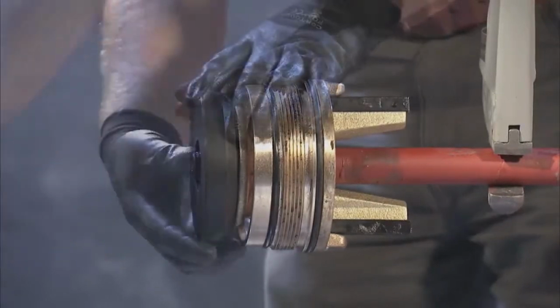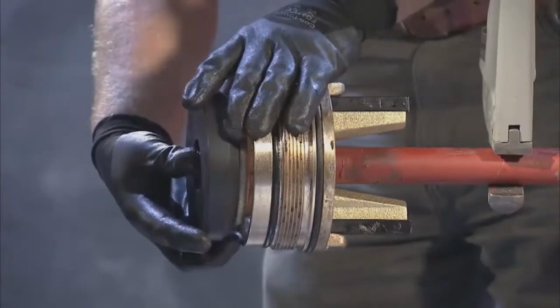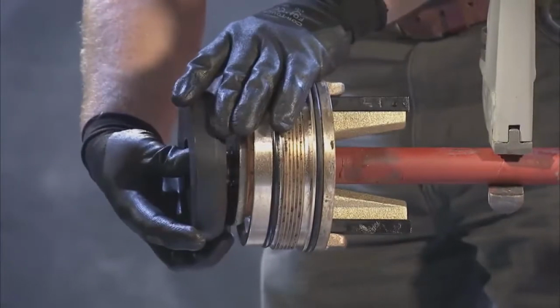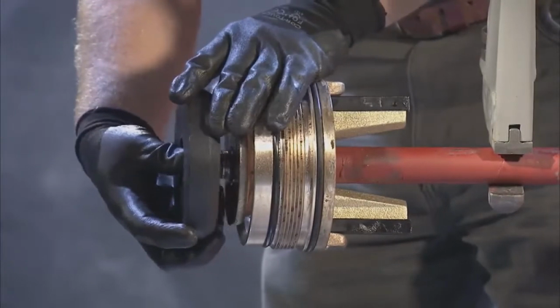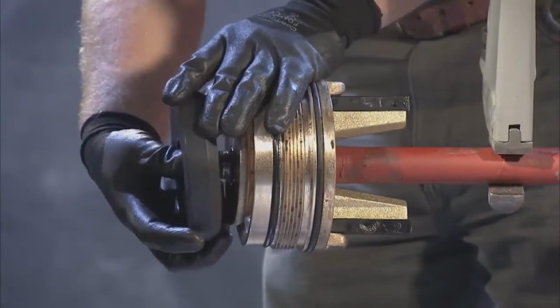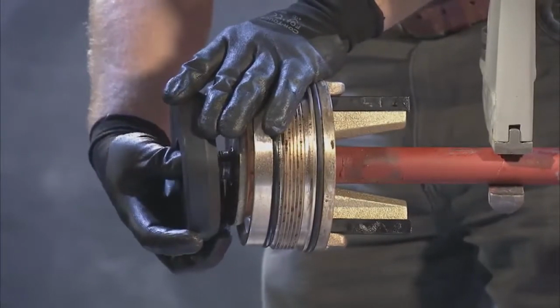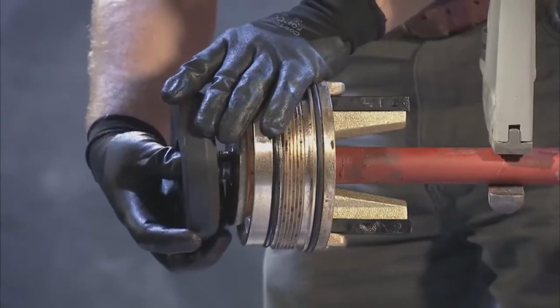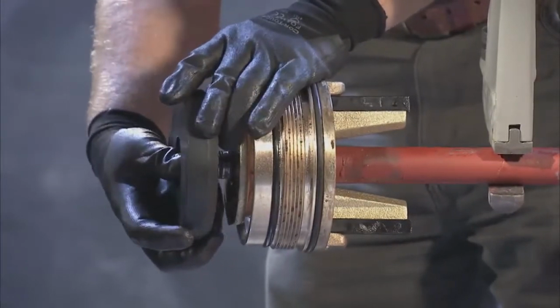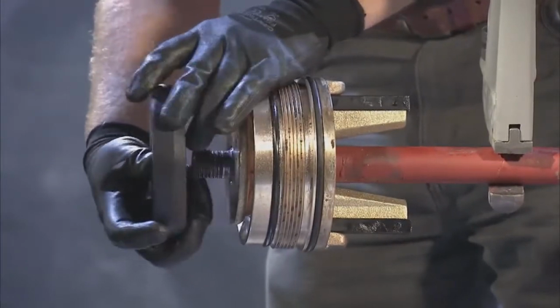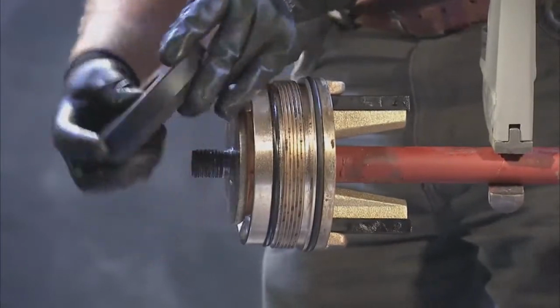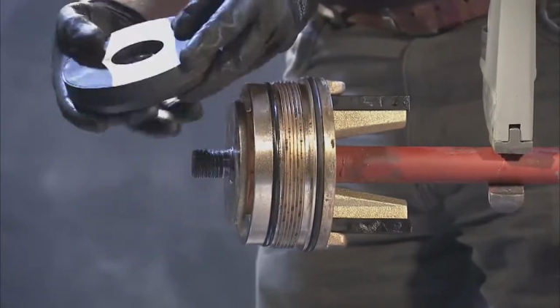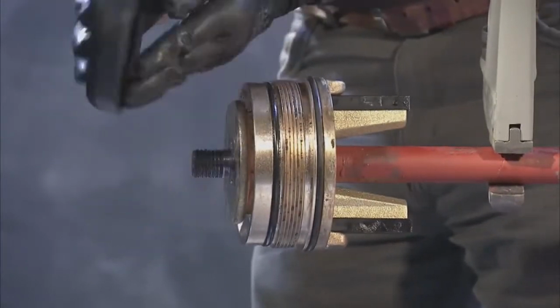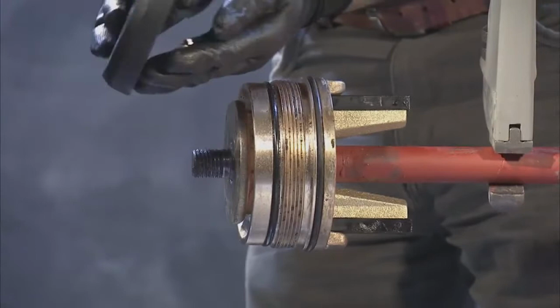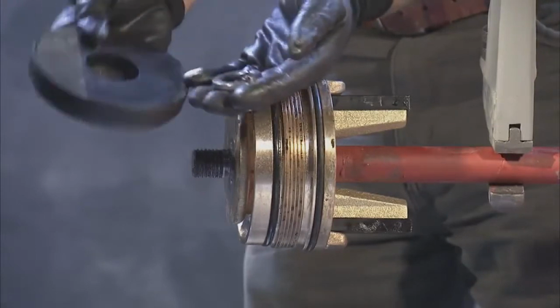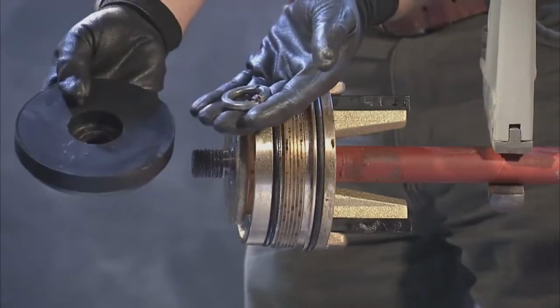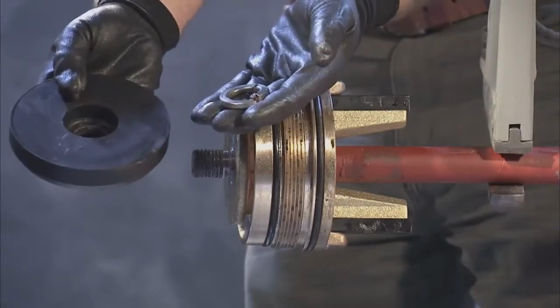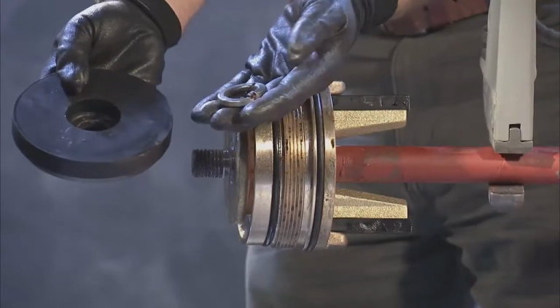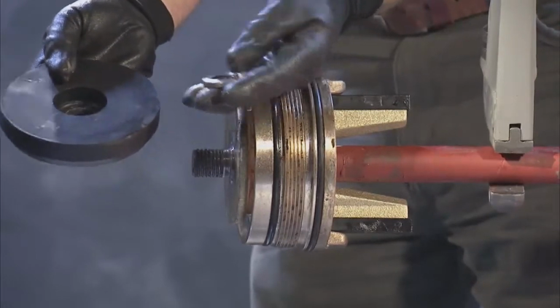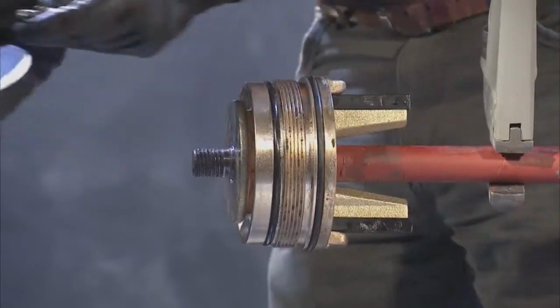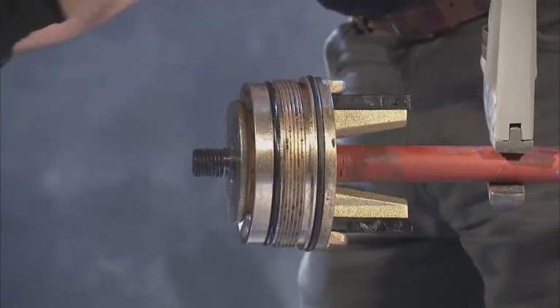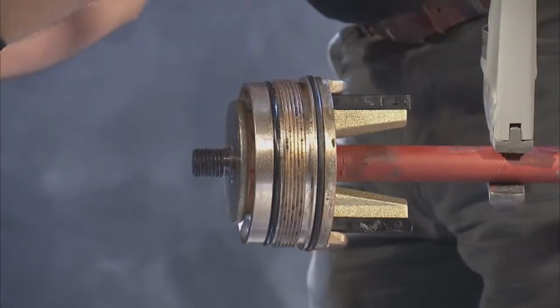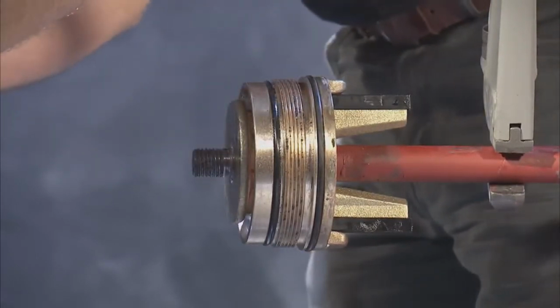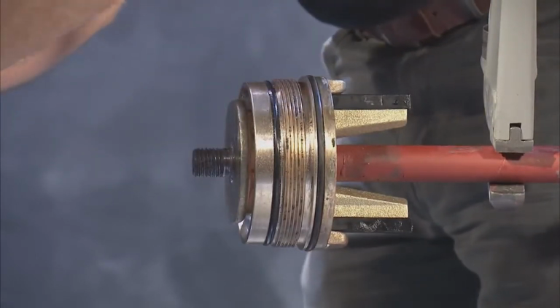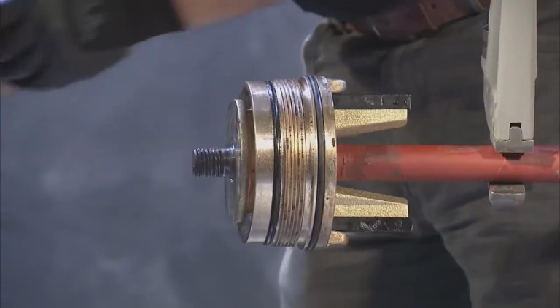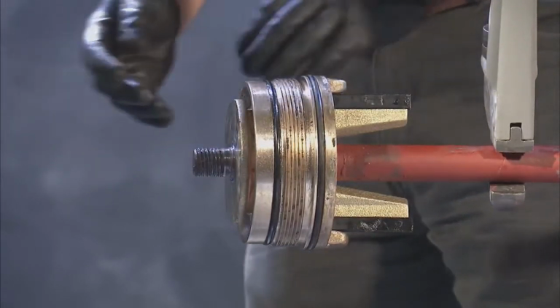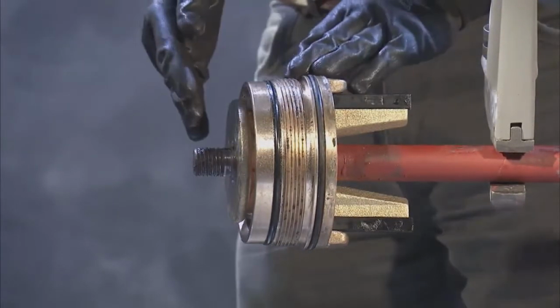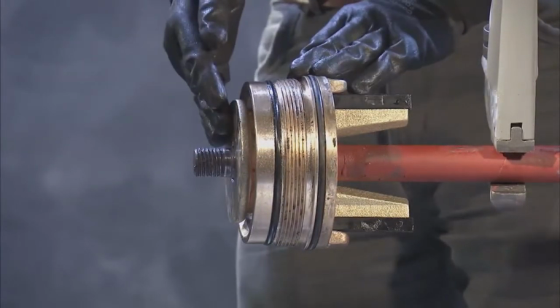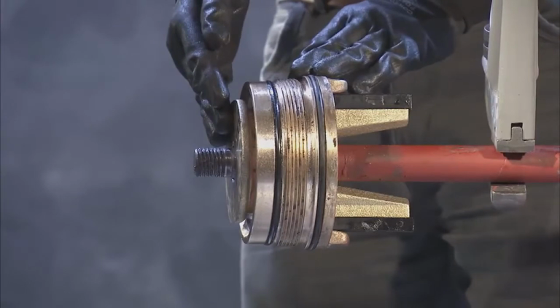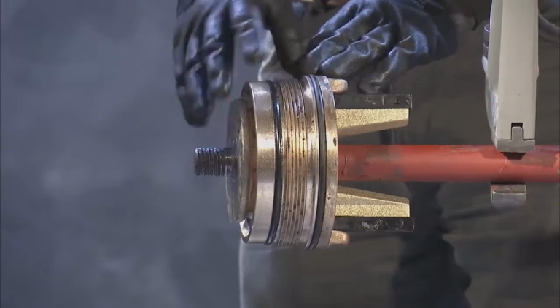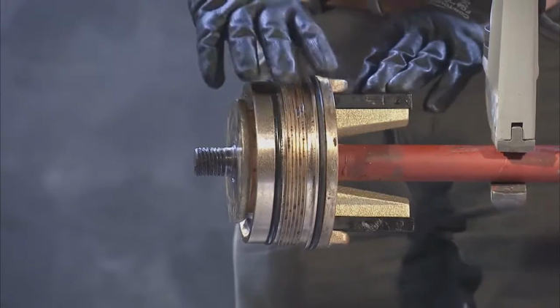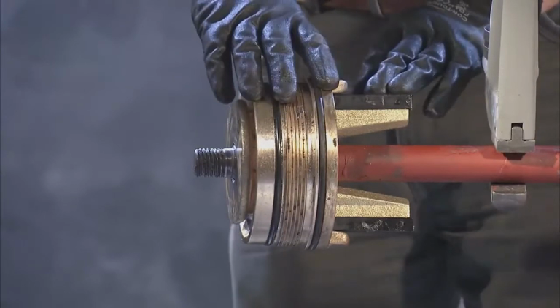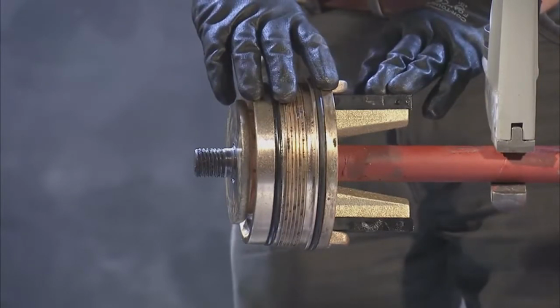Next, remove the now visible lock washer and lower valve seat from the bottom stem. If the seat ring assembly is damaged, you'll need to remove it before continuing.